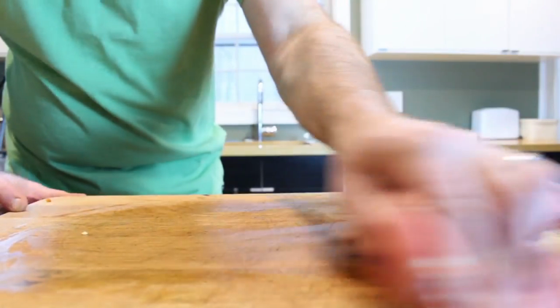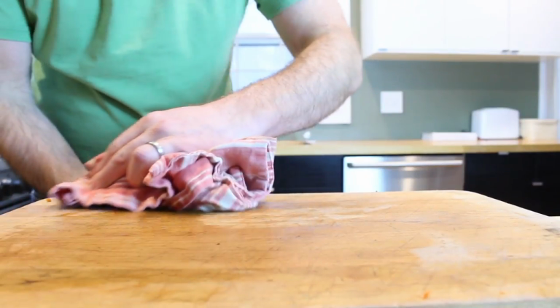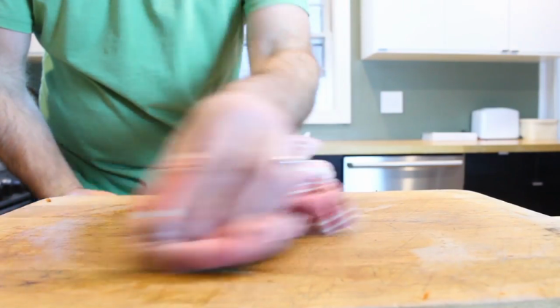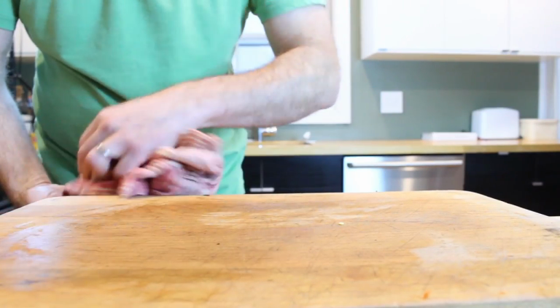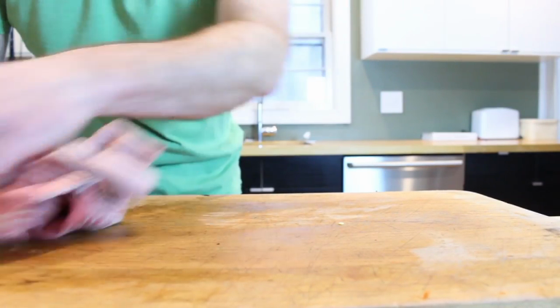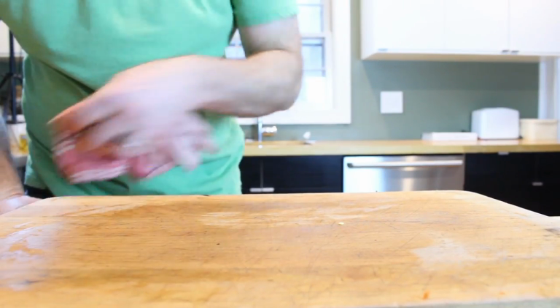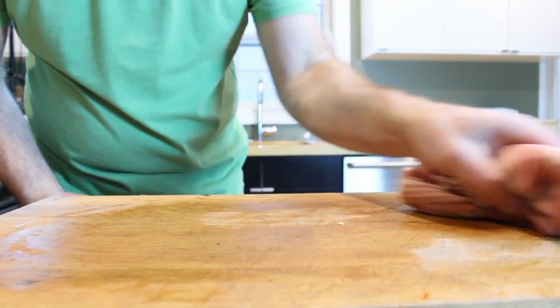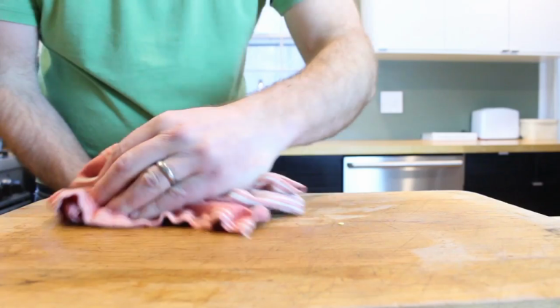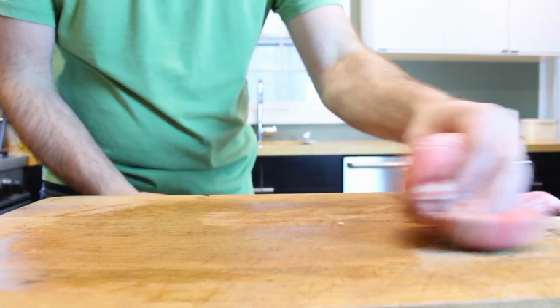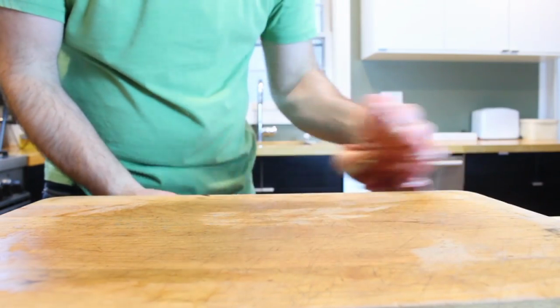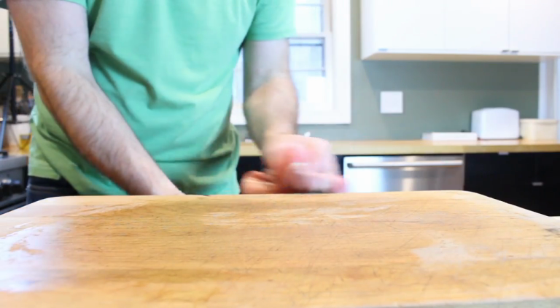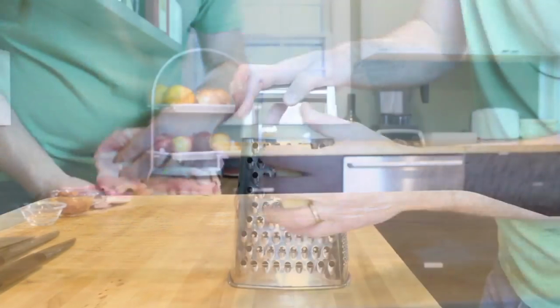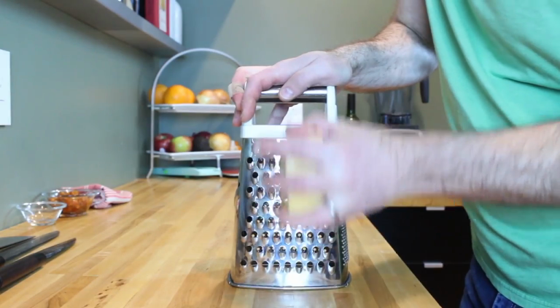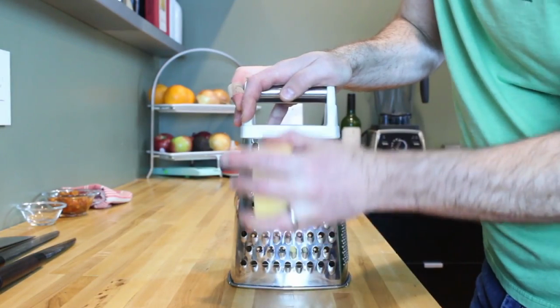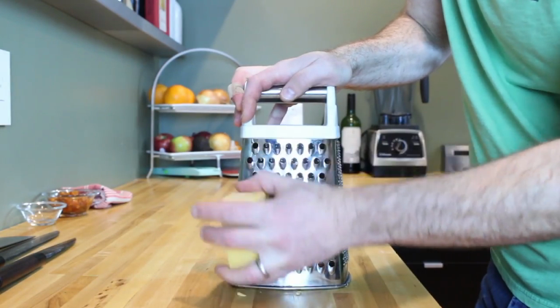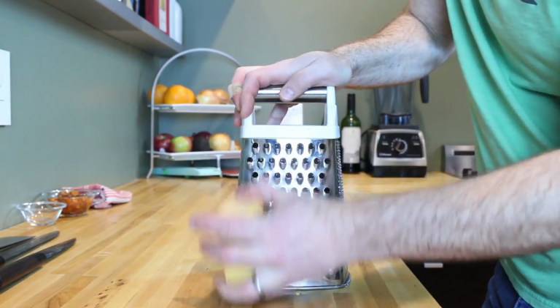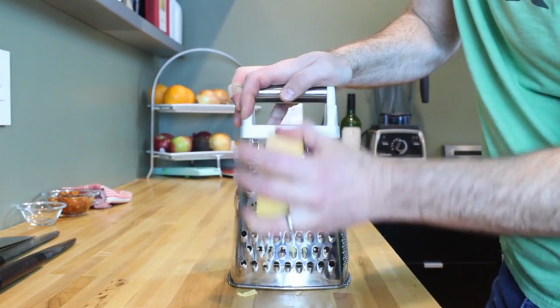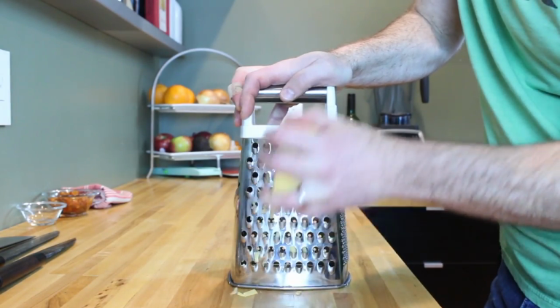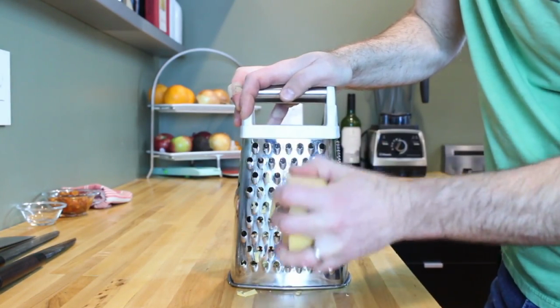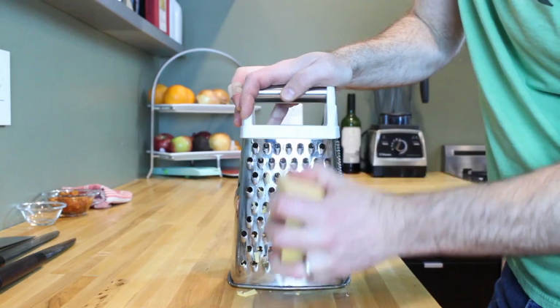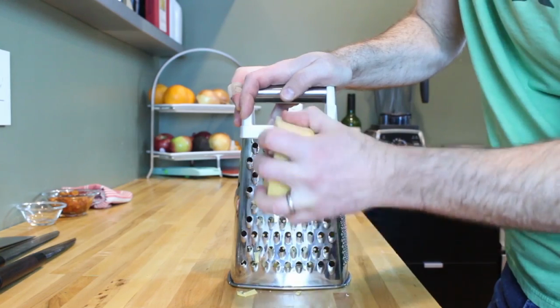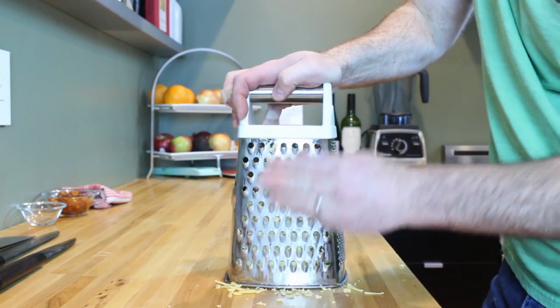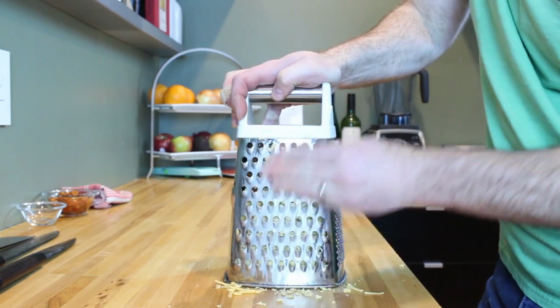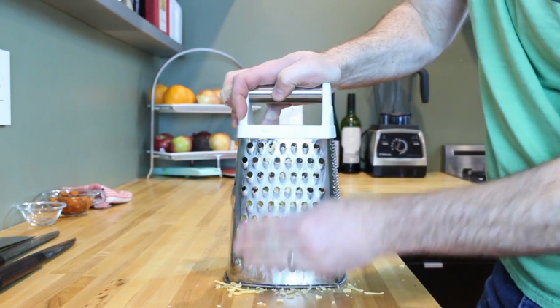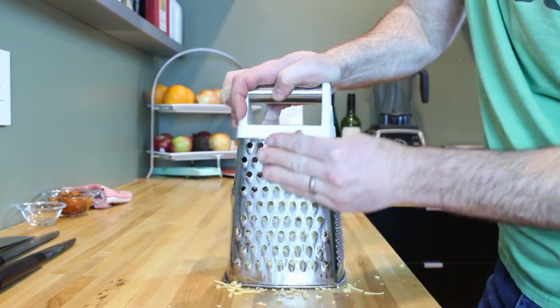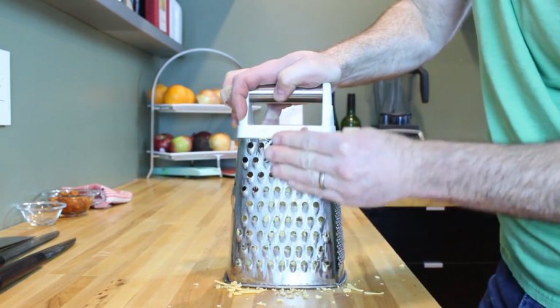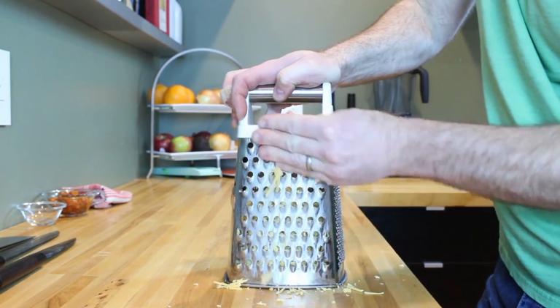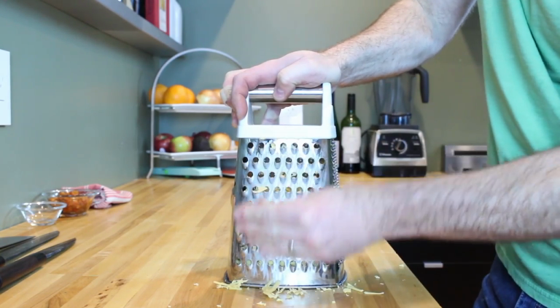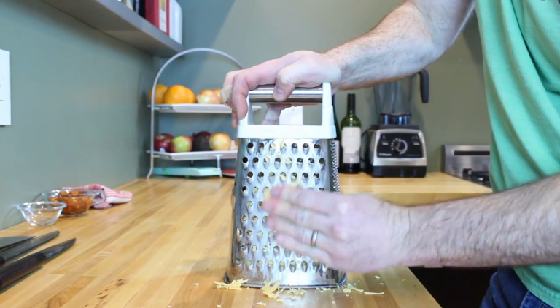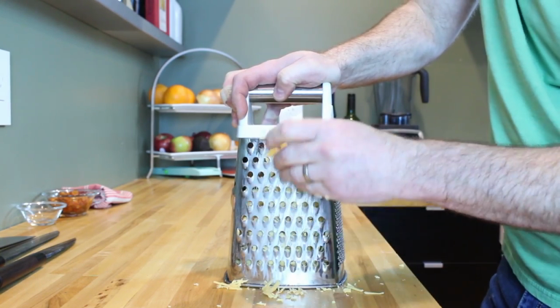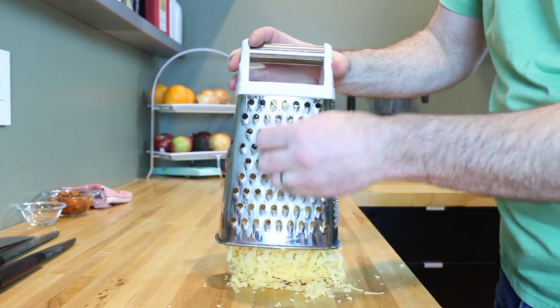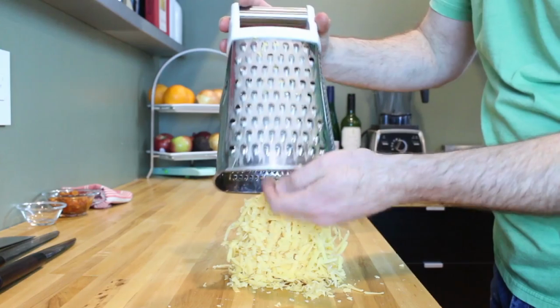Take a minute to wipe down your cutting board and clean up, then move on to the next step. Using a box grater or a food processor, go ahead and grate your sharp cheddar cheese and your gouda, and then add them to a mixing bowl.